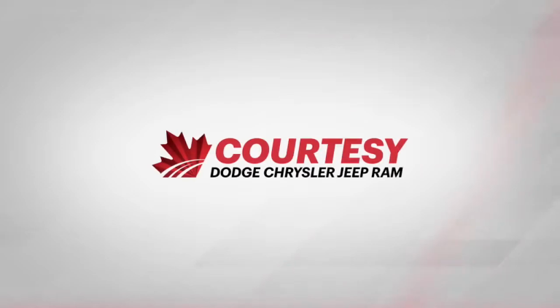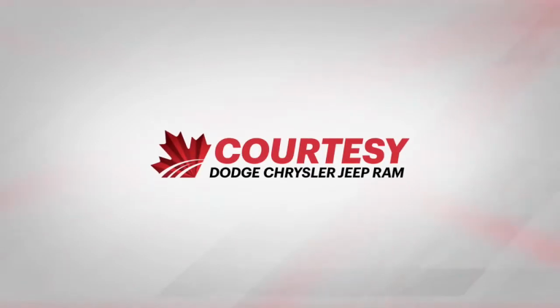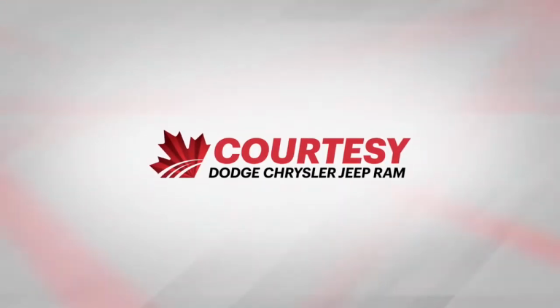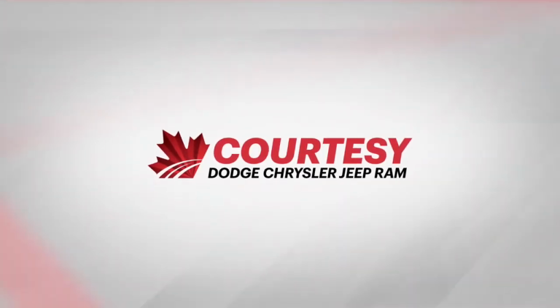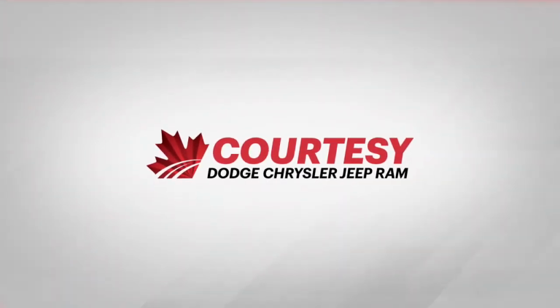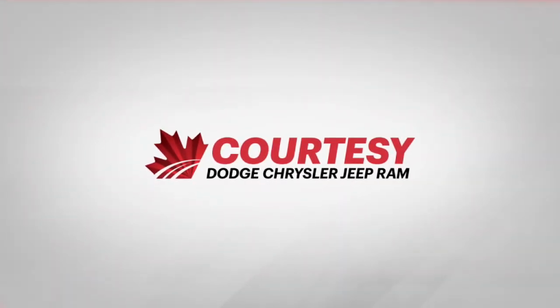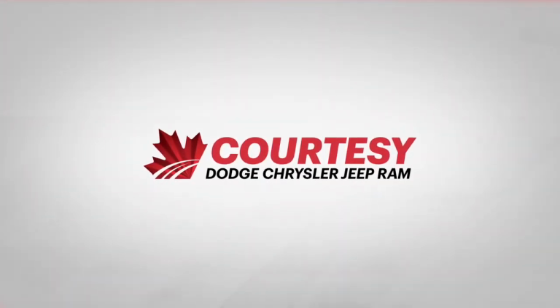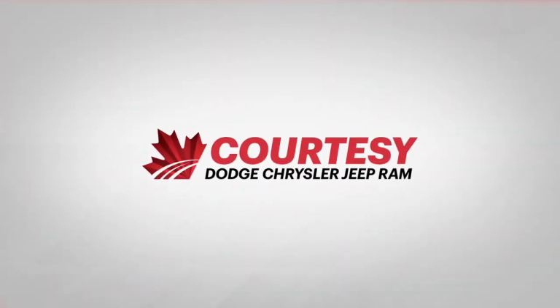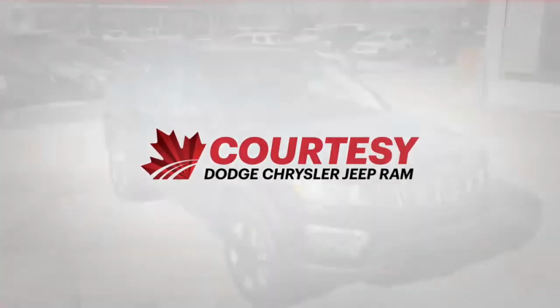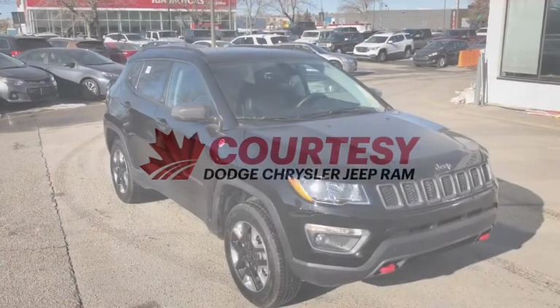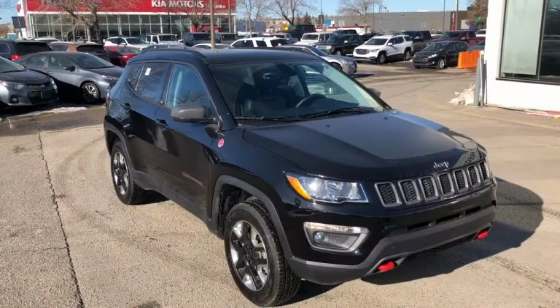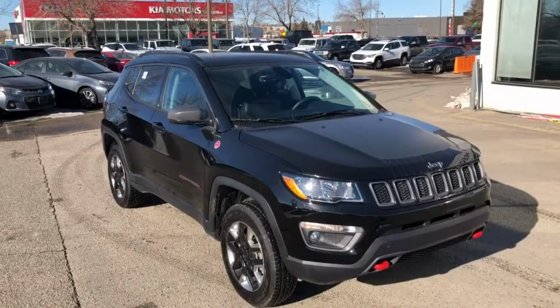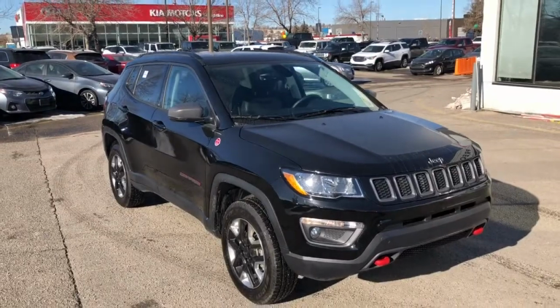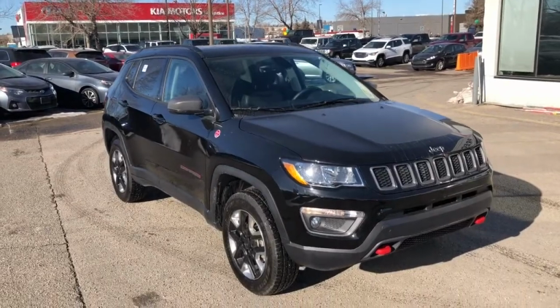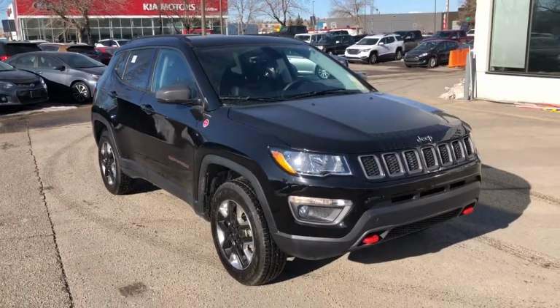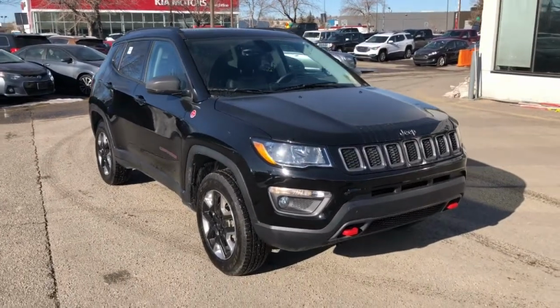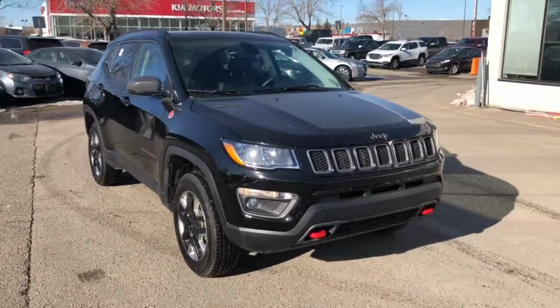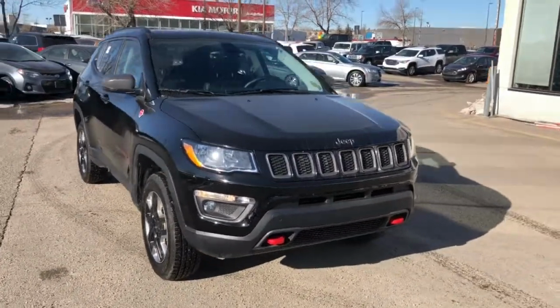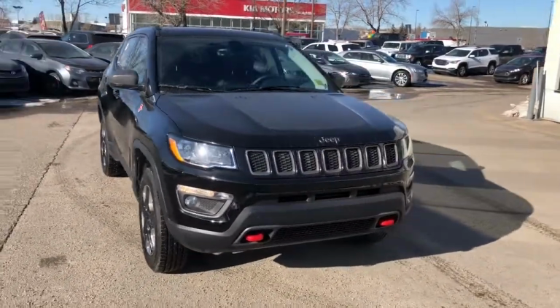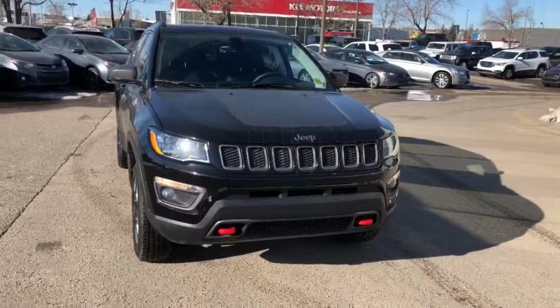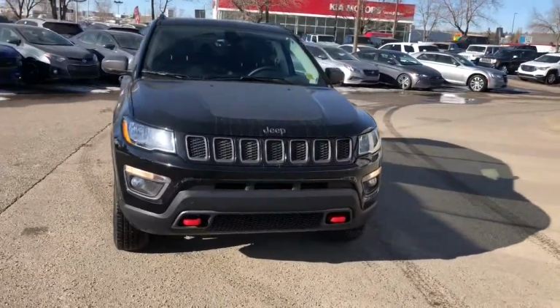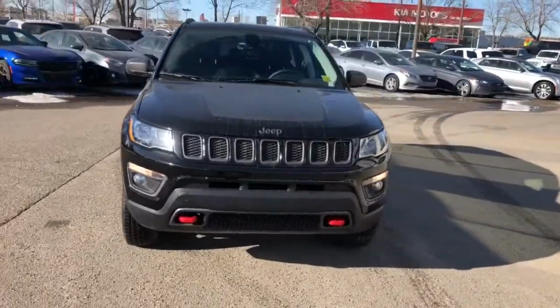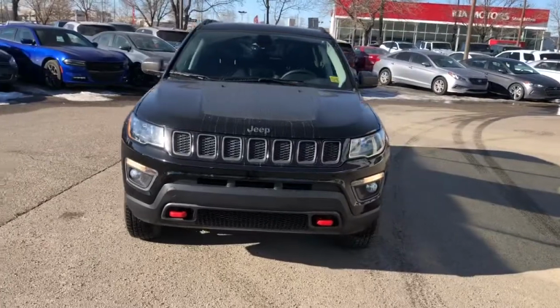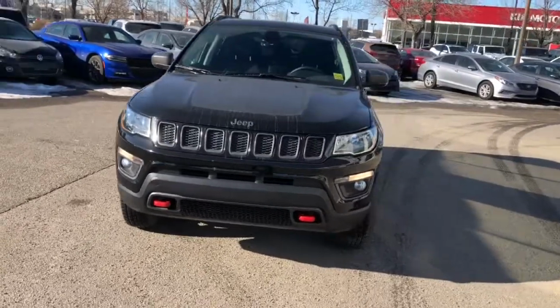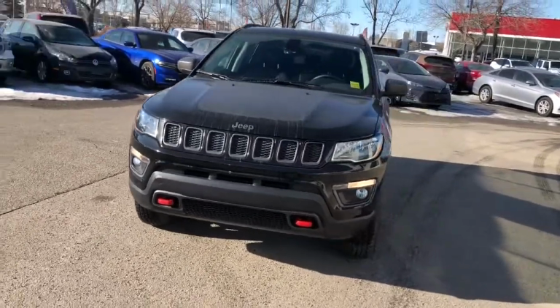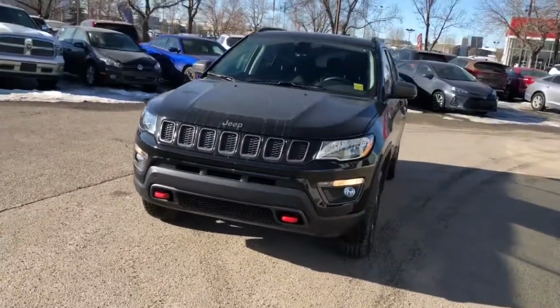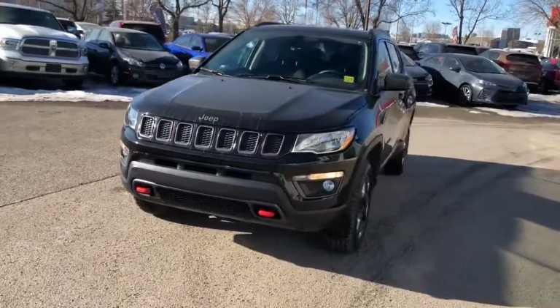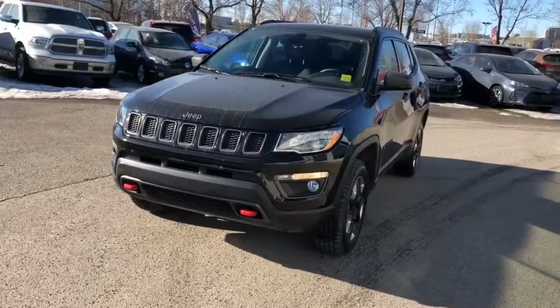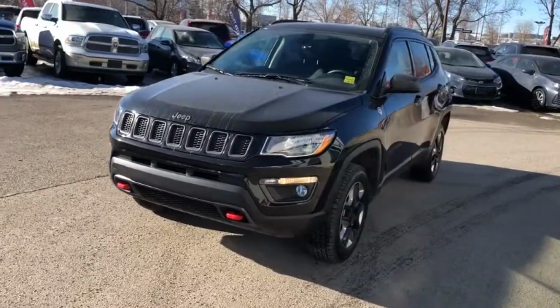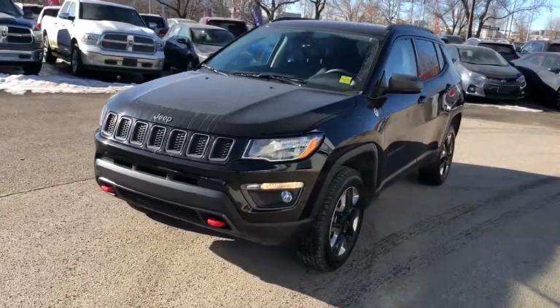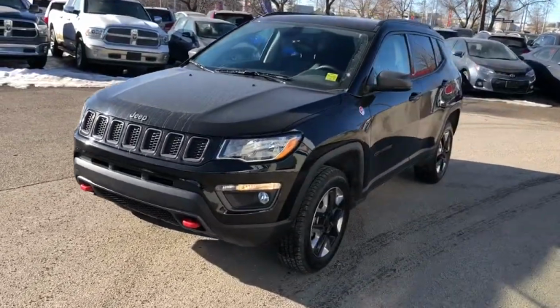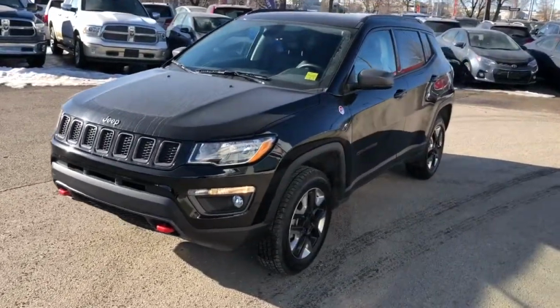Hey everyone, Tyson from Courtesy Chrysler here. Today I'm going to show you guys a used 2018 Jeep Compass Trailhawk. This is diamond black crystal pearl in color, featuring a 2.4 liter four cylinder engine and a nine speed automatic transmission.